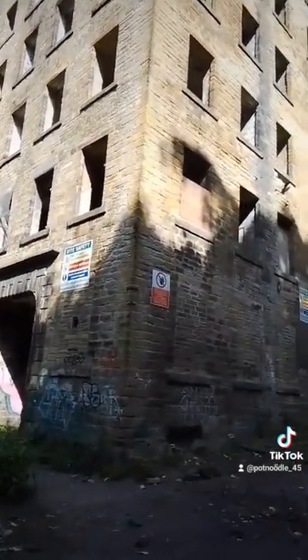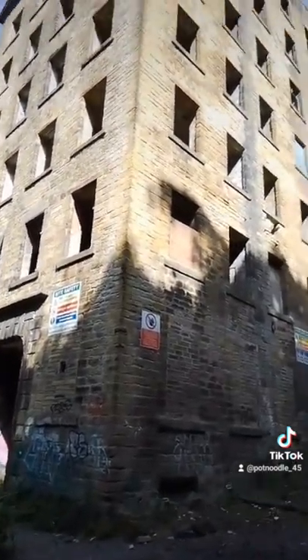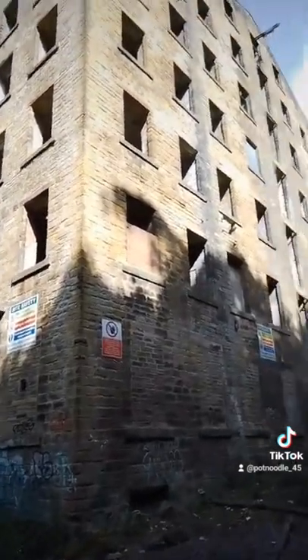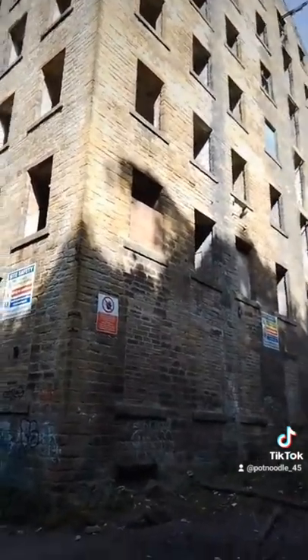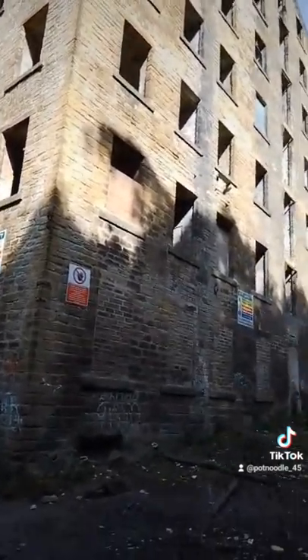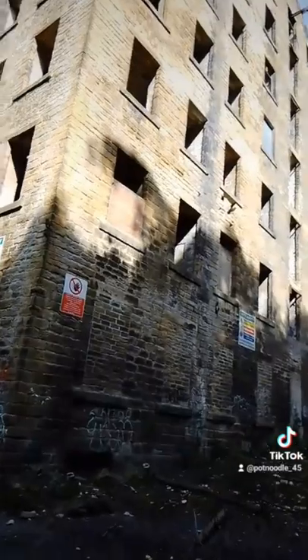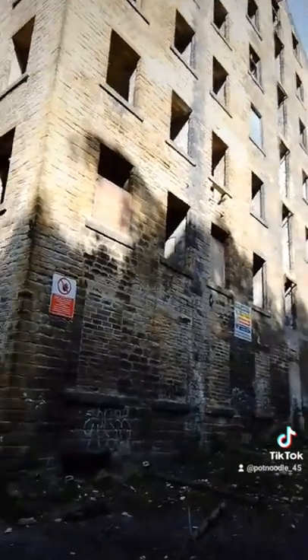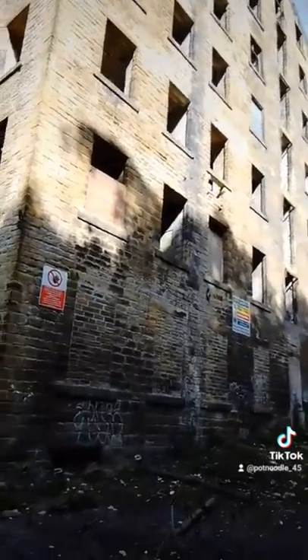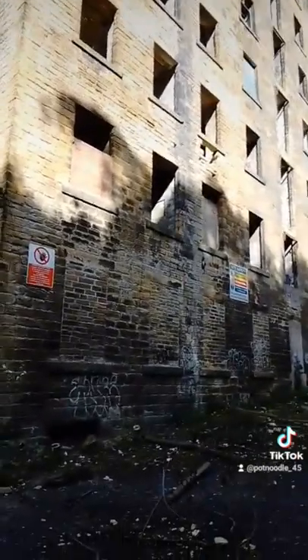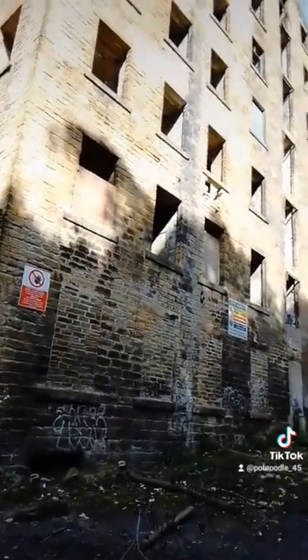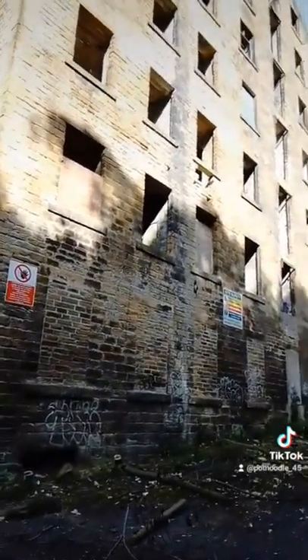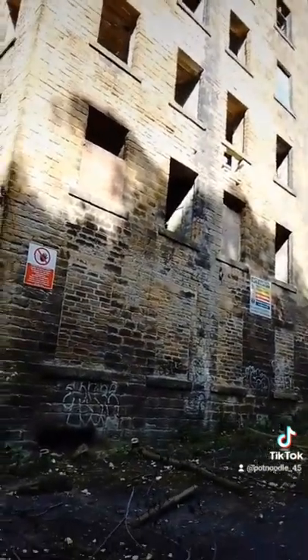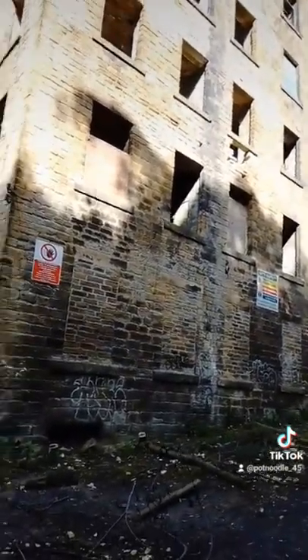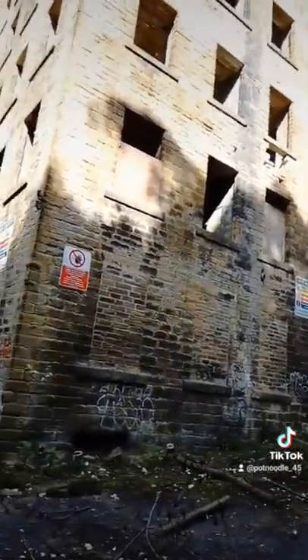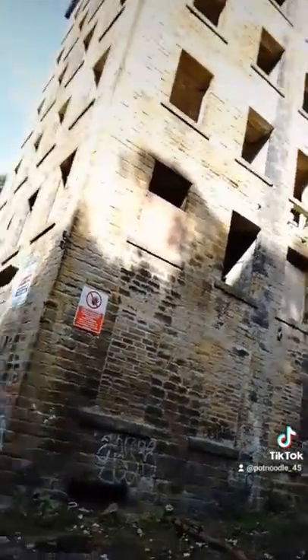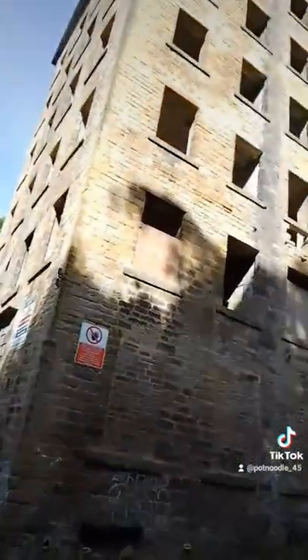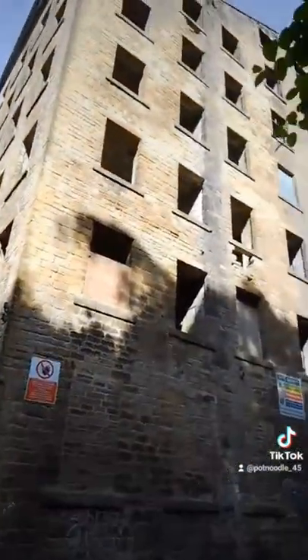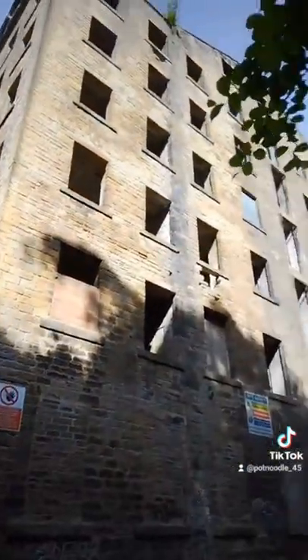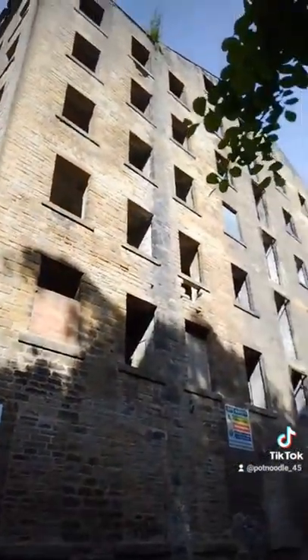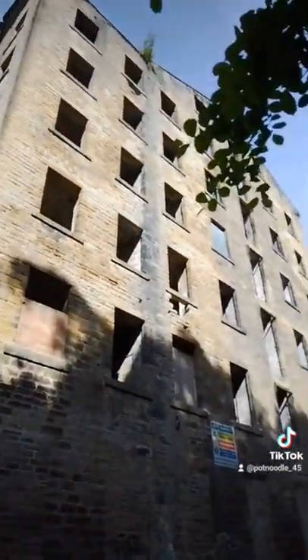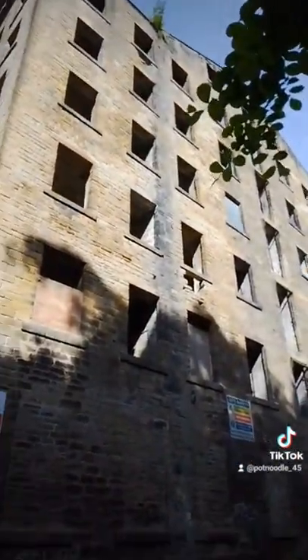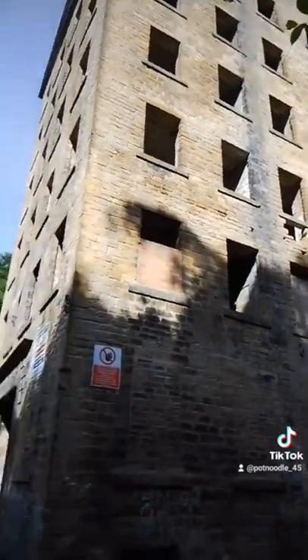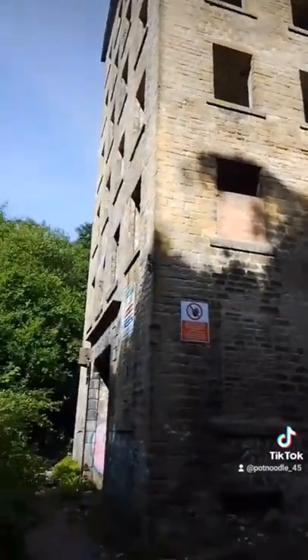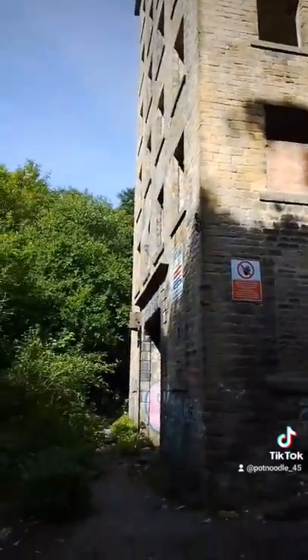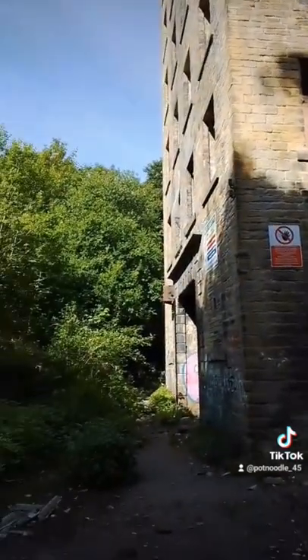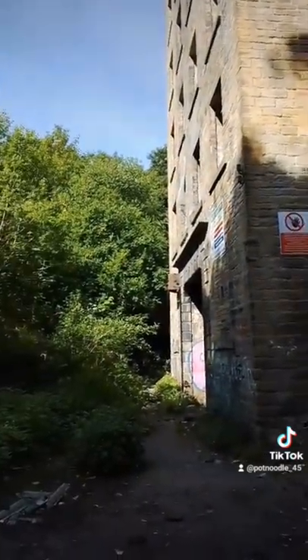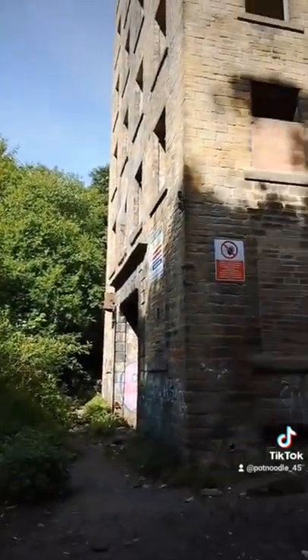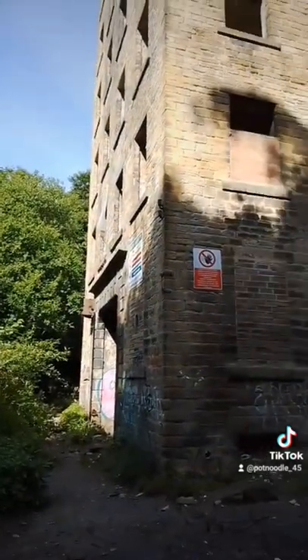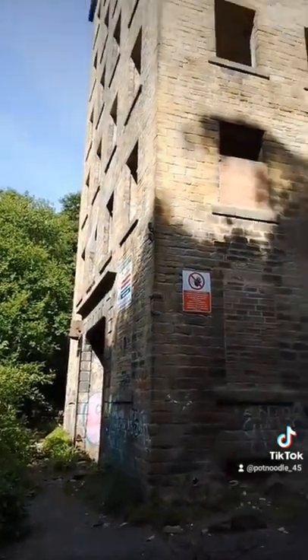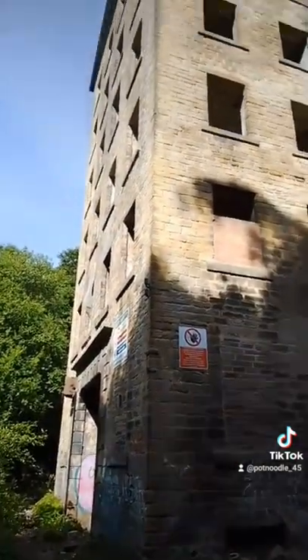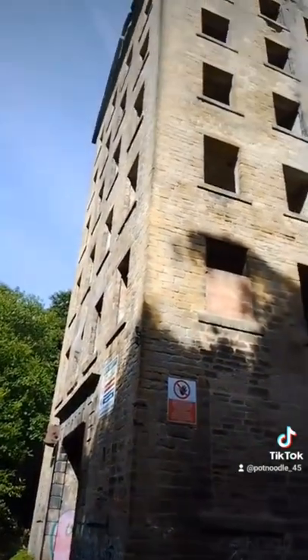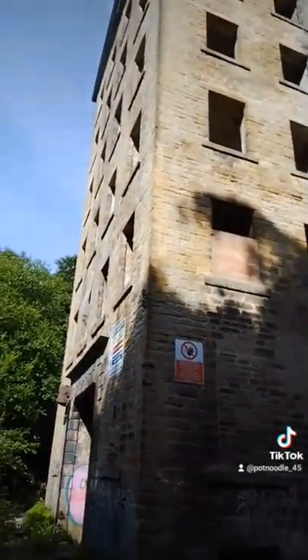Now it's frequently inhabited — I've been here often — by kids, but I'm here at half past eight in the morning, so I'm hoping we get this place to ourselves.